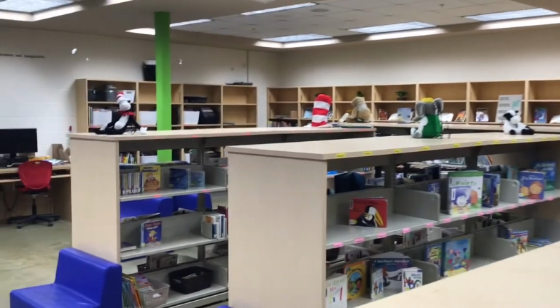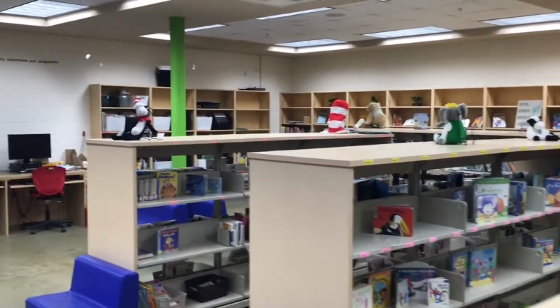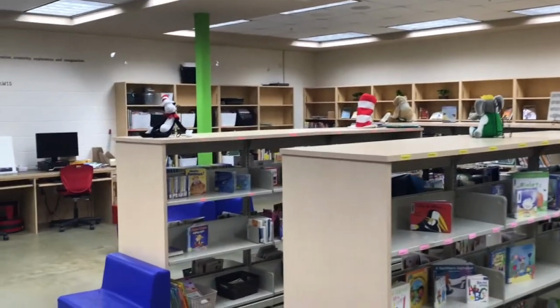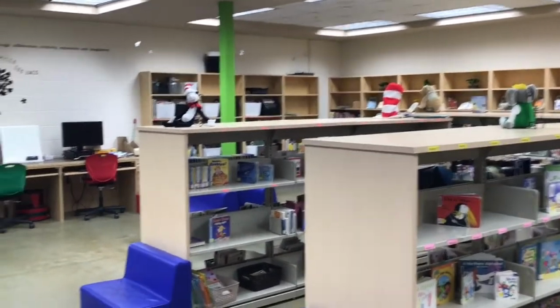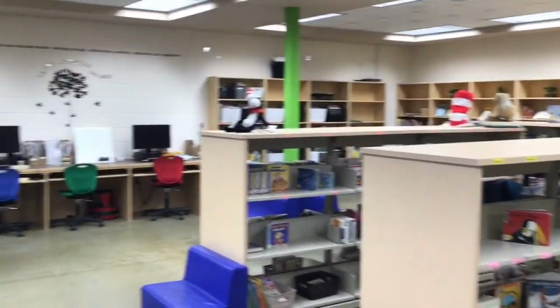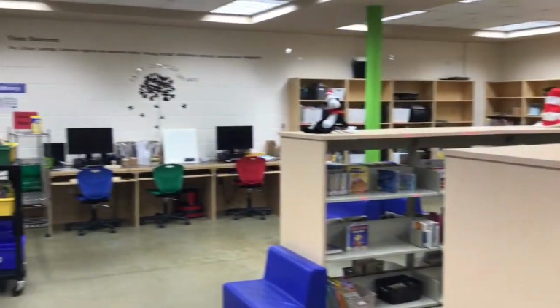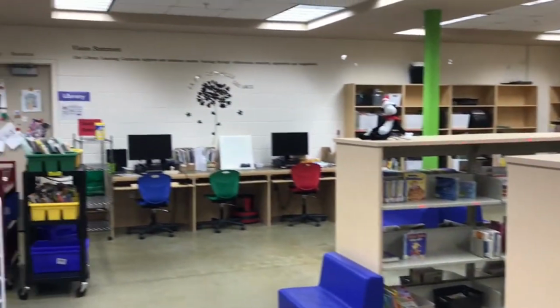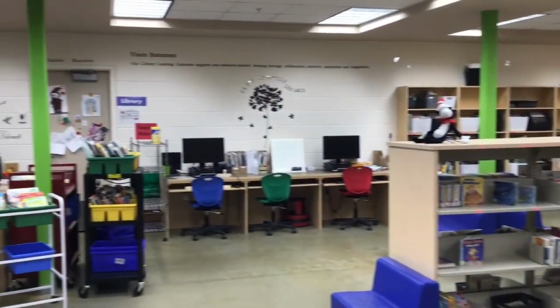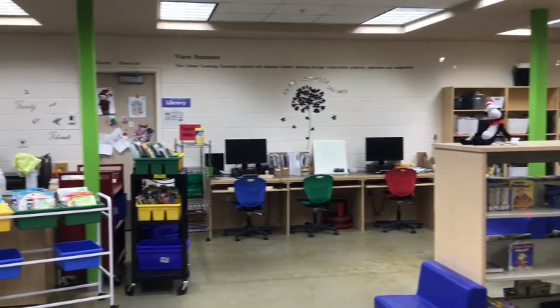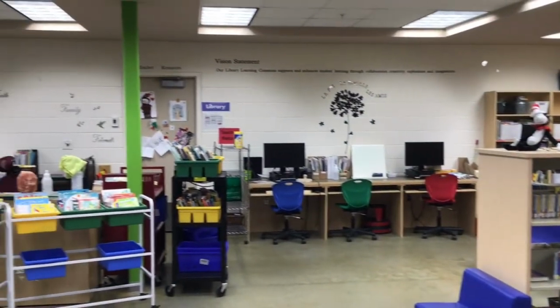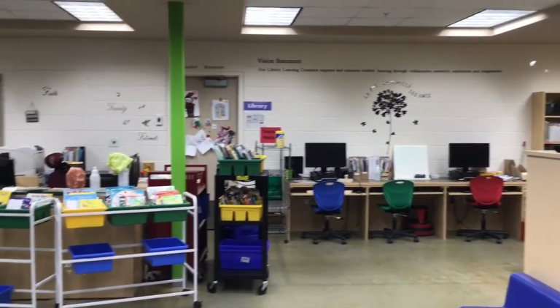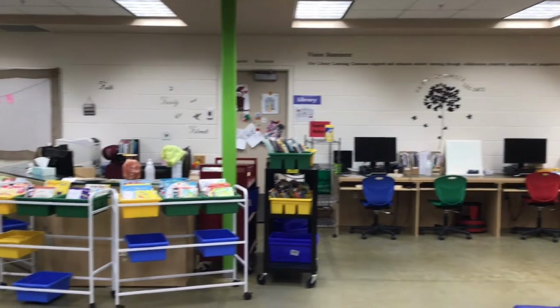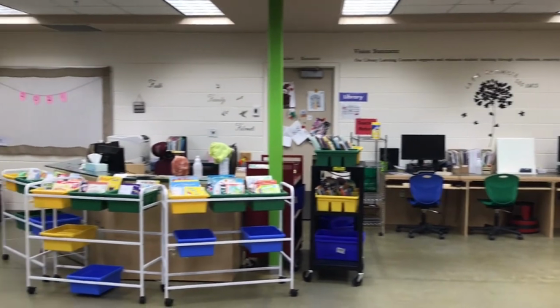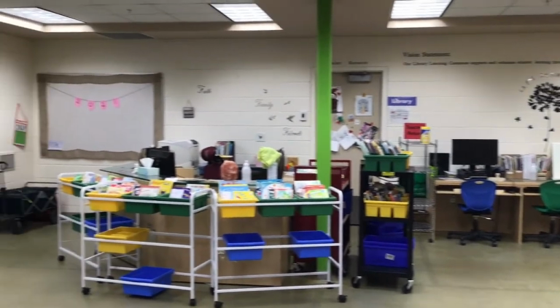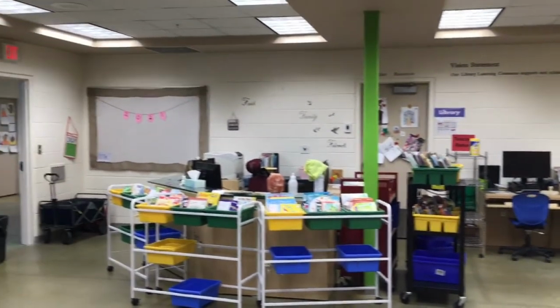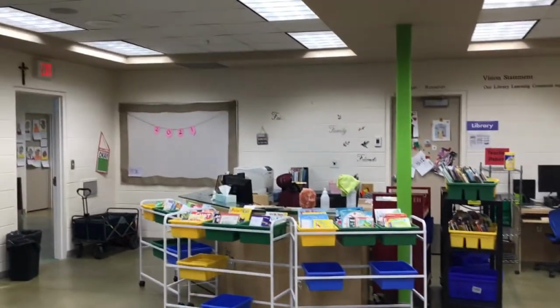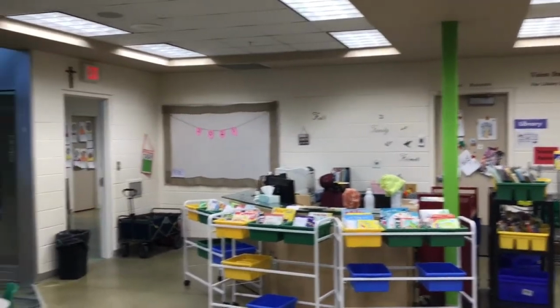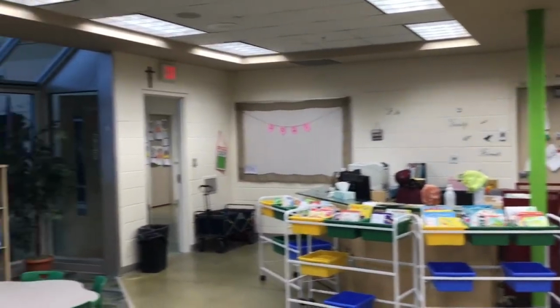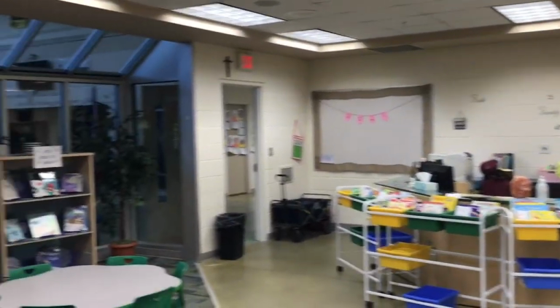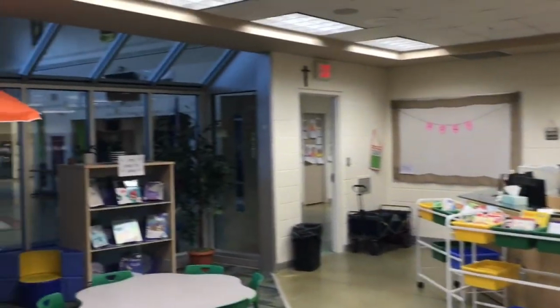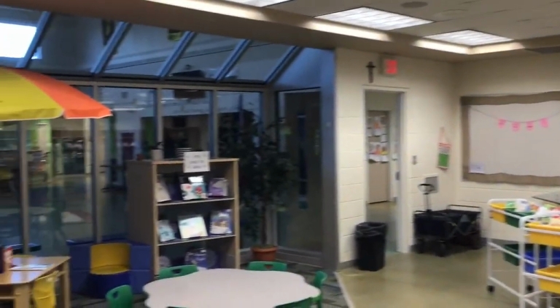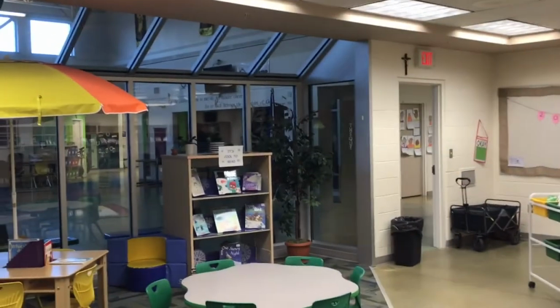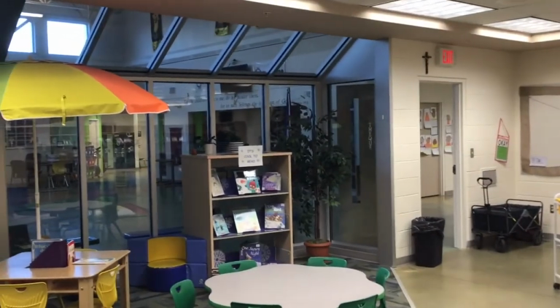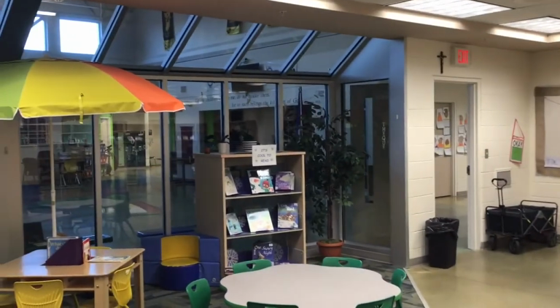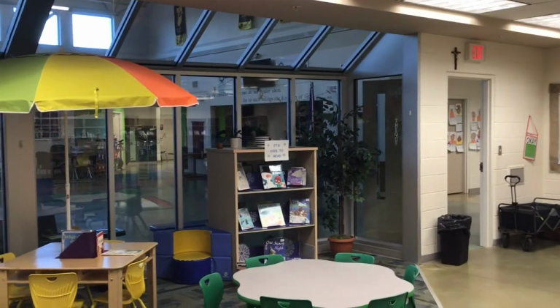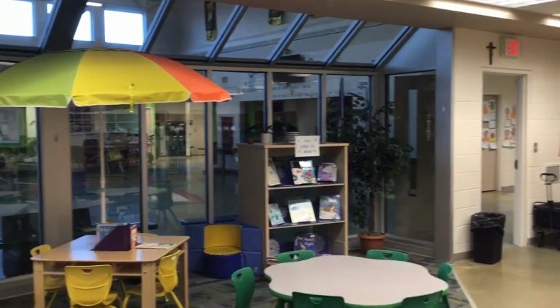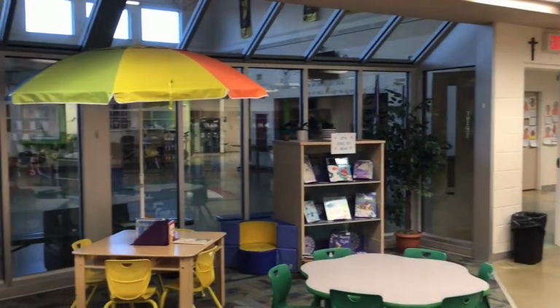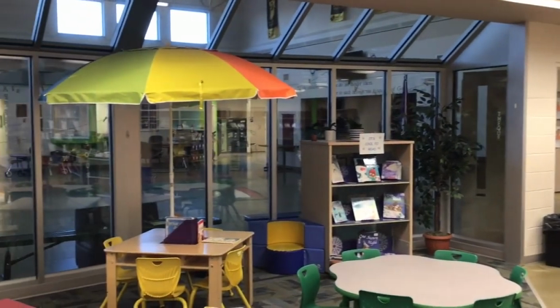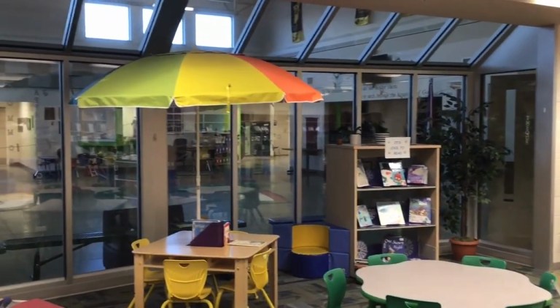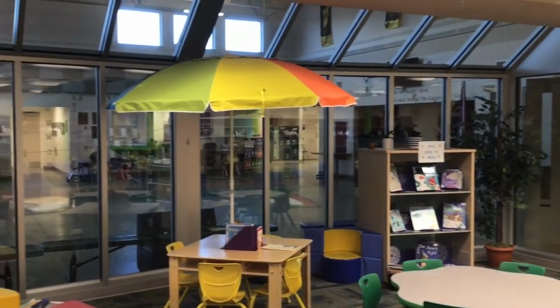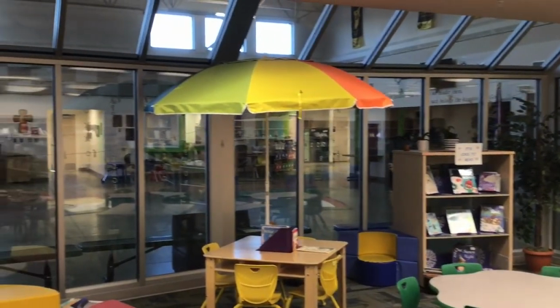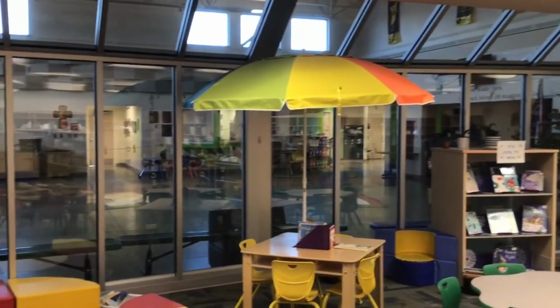This makerspace is something our school council is helping us to build with items like Wiggle Bots, Makey Makey, and Lego. You'll notice we have many different opportunities for flexible seating, as we do throughout our school.